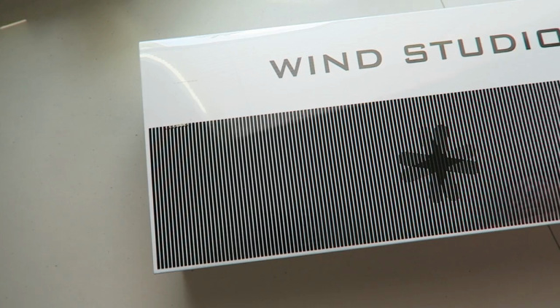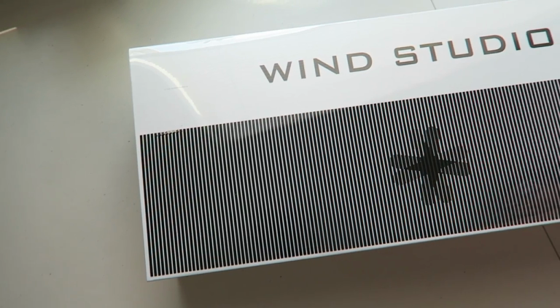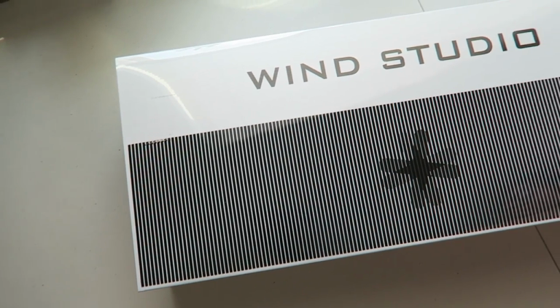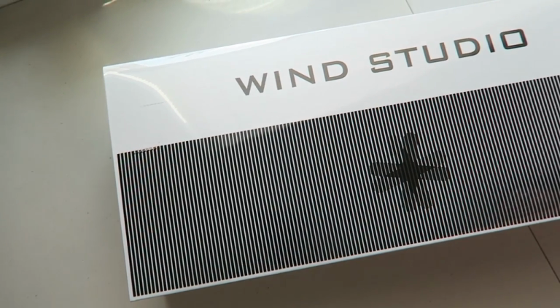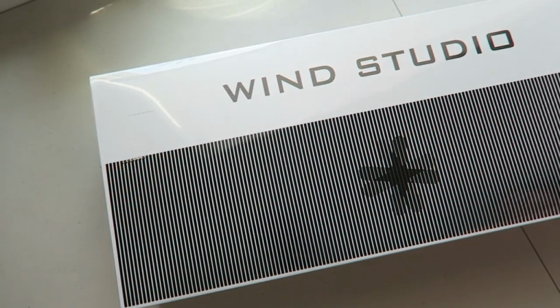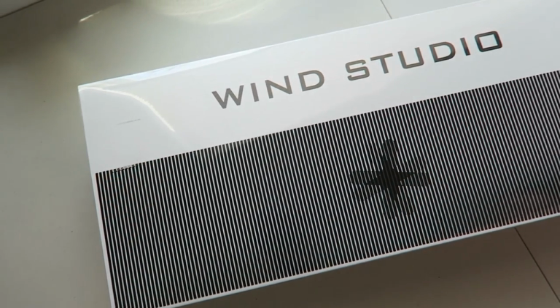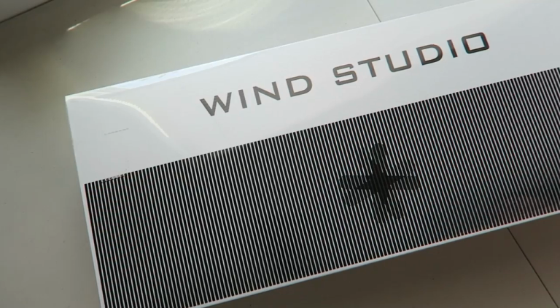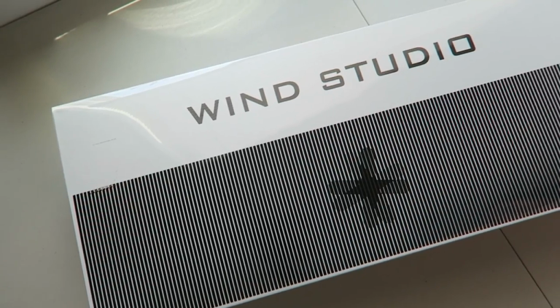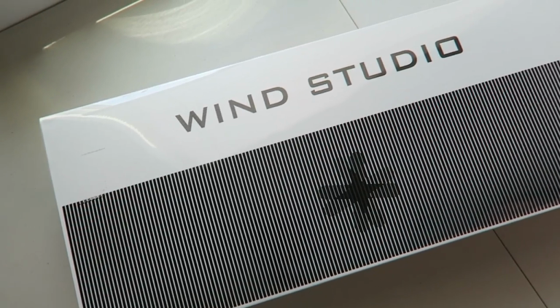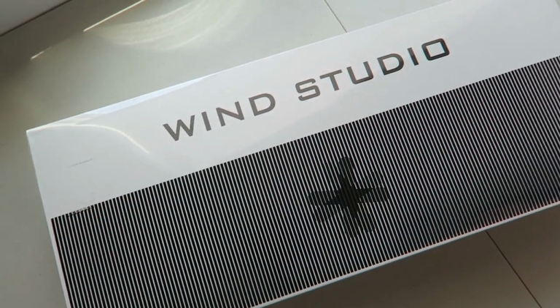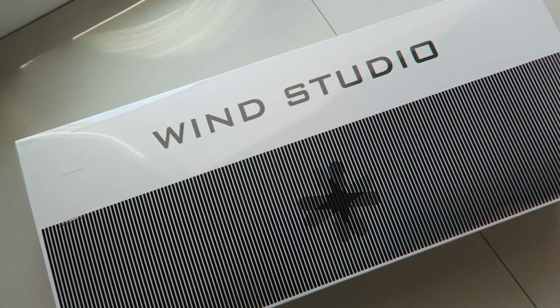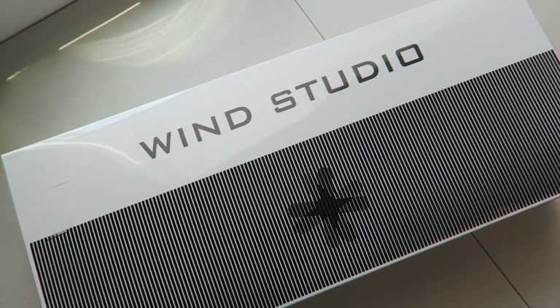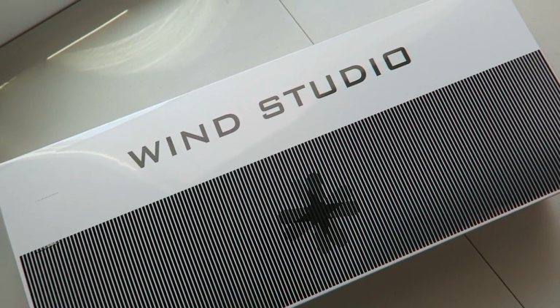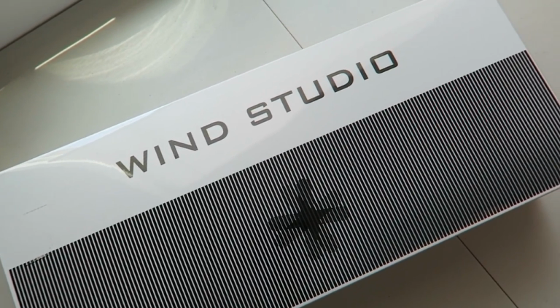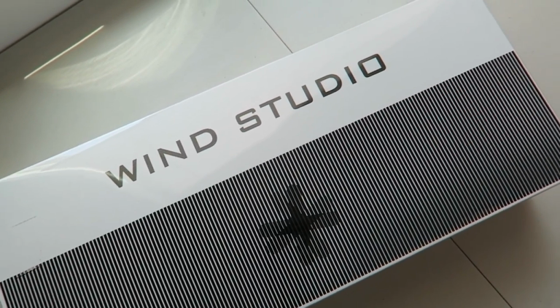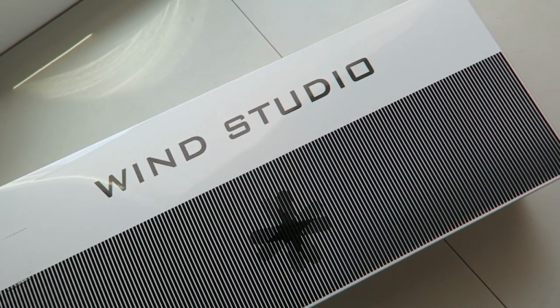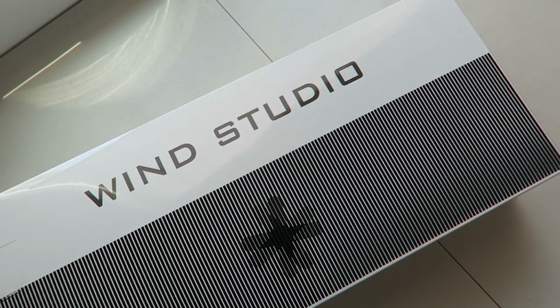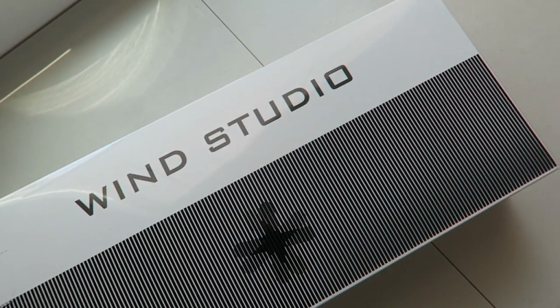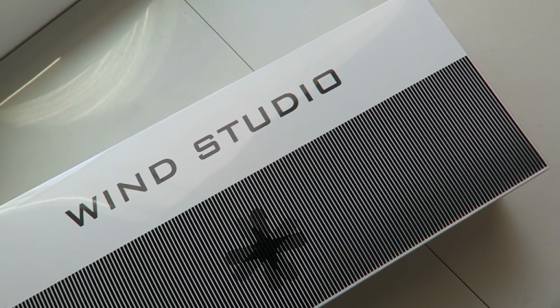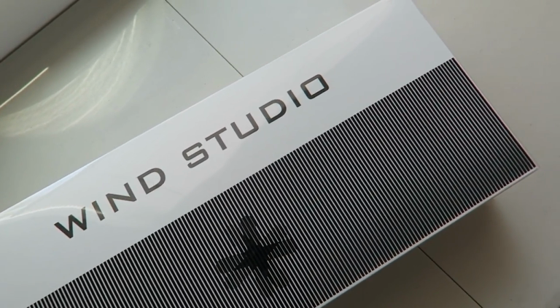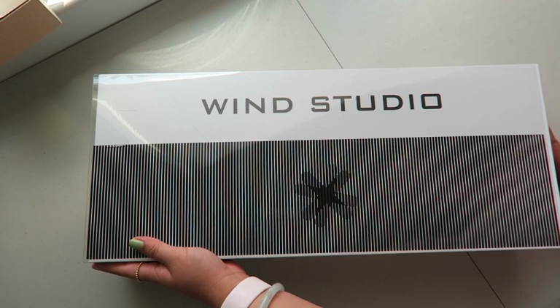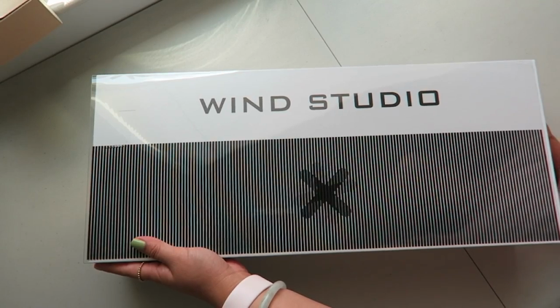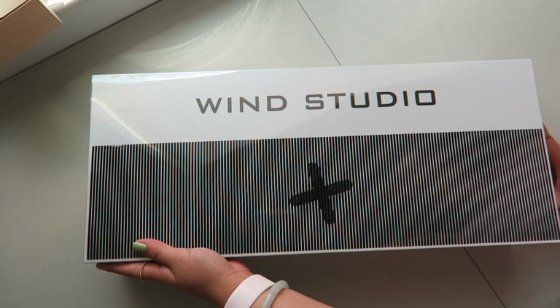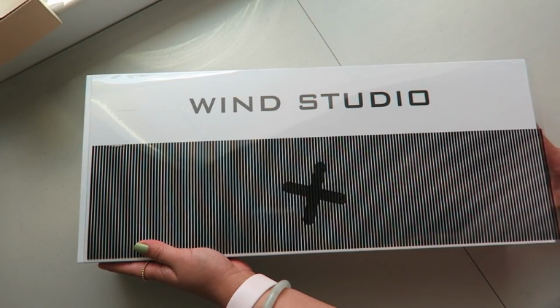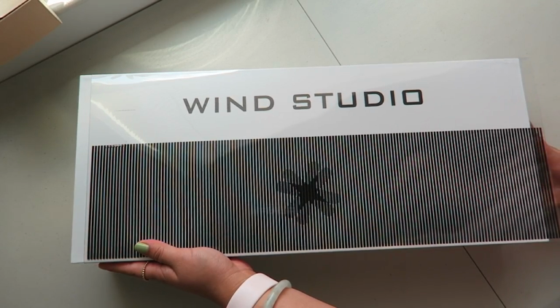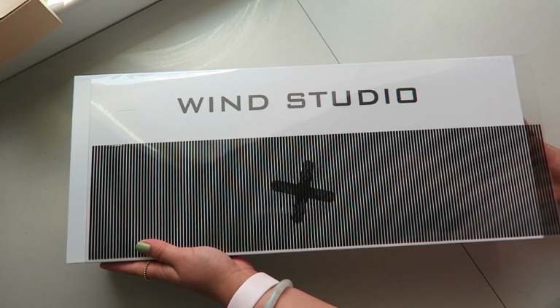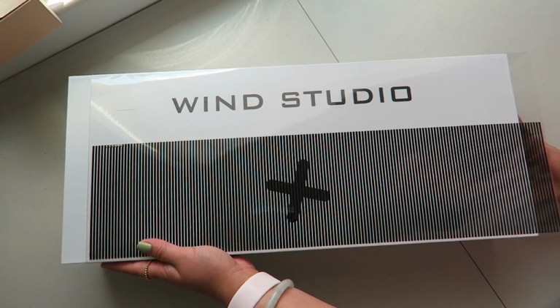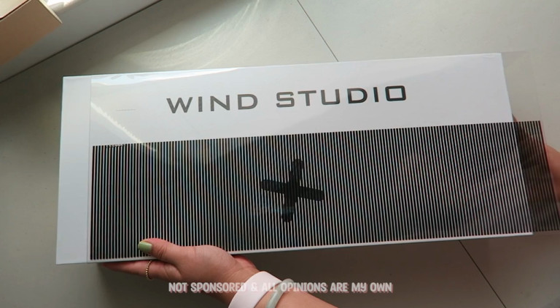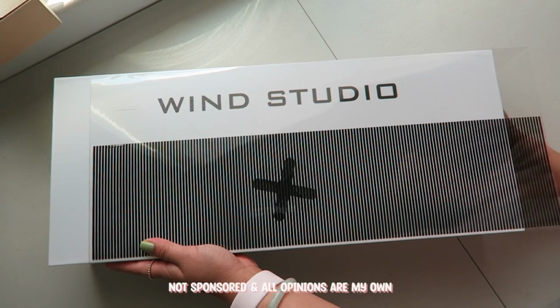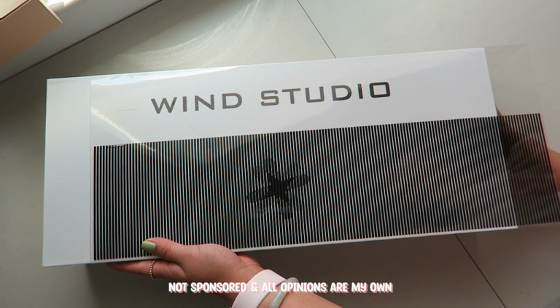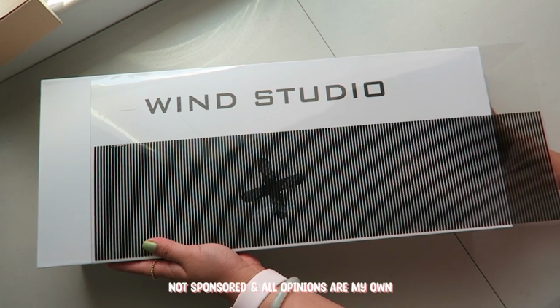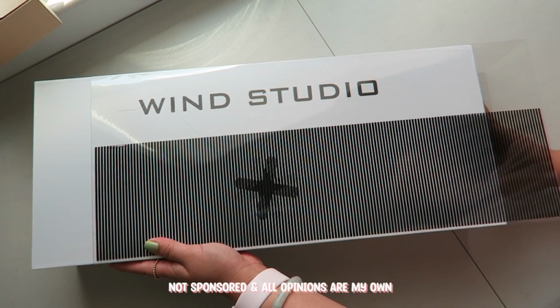Hi everyone, it's Lily or CoolRiceBunnies, and today I have the pleasure of building the new Windex 98, which was sent to me by Windex Studio.